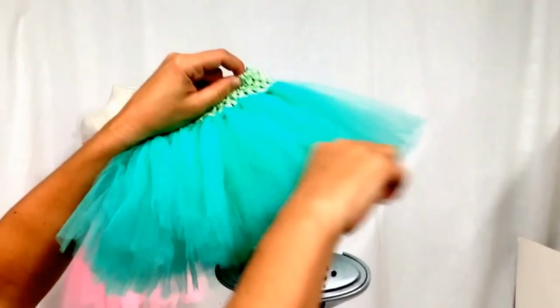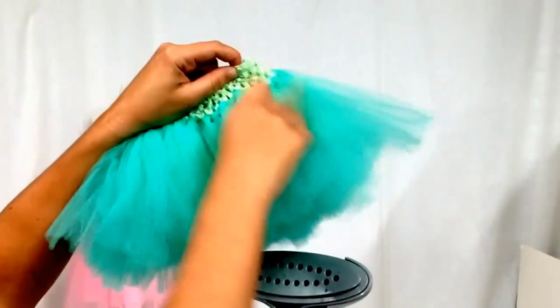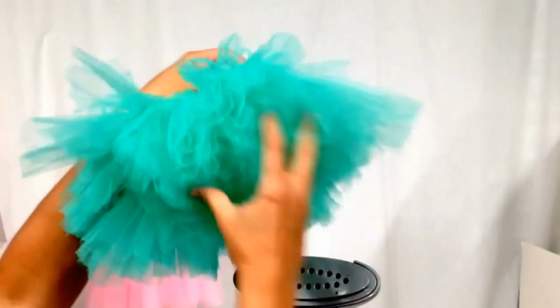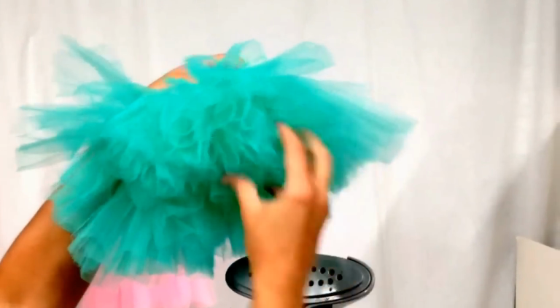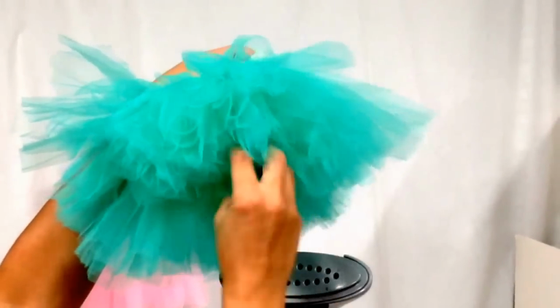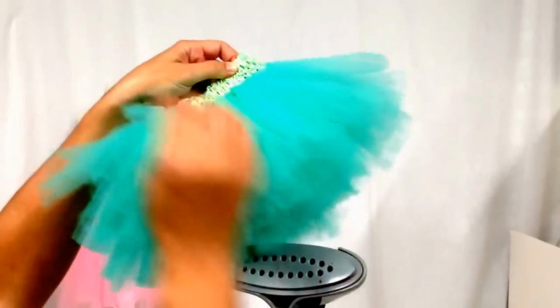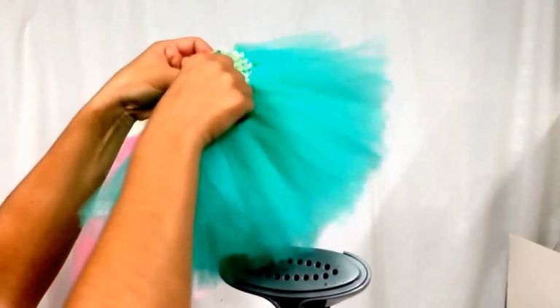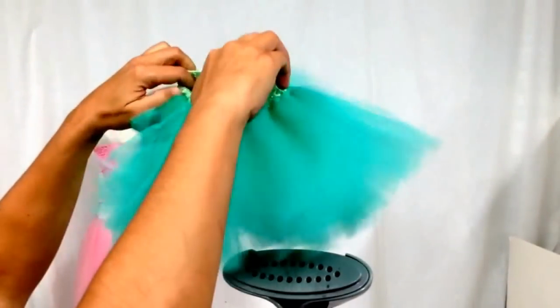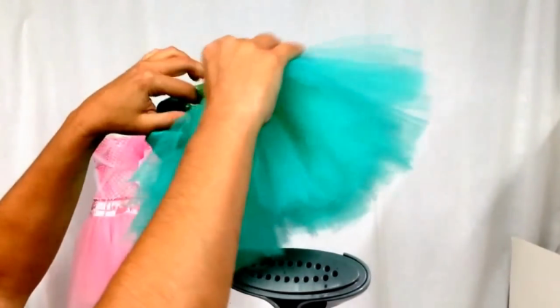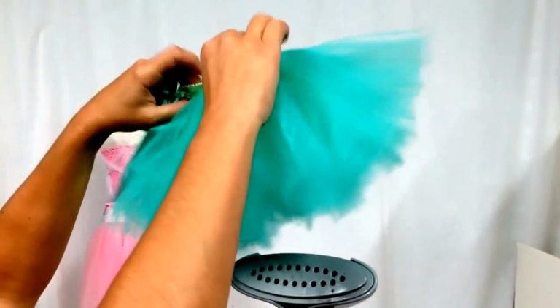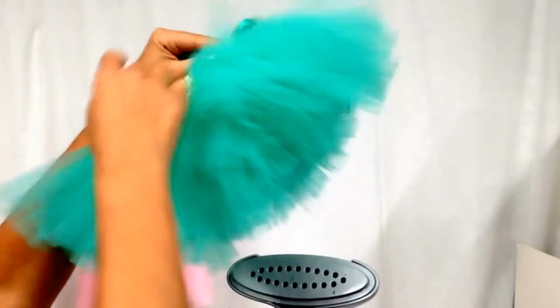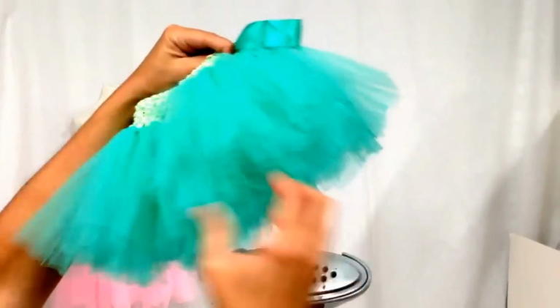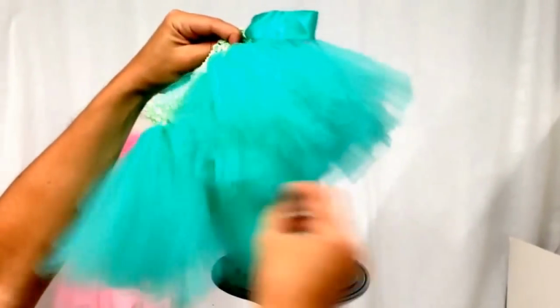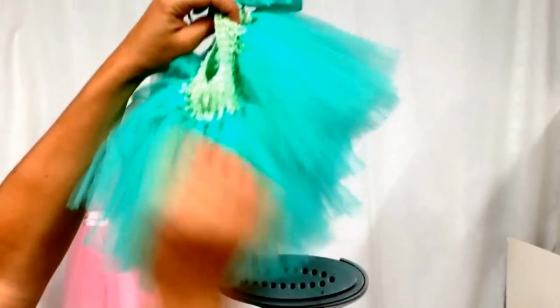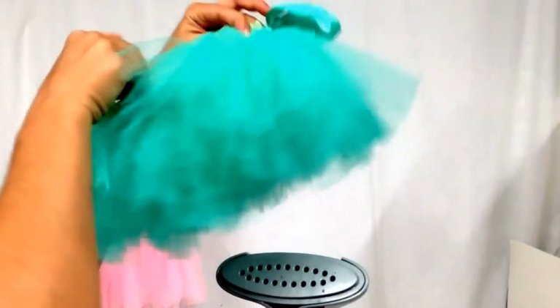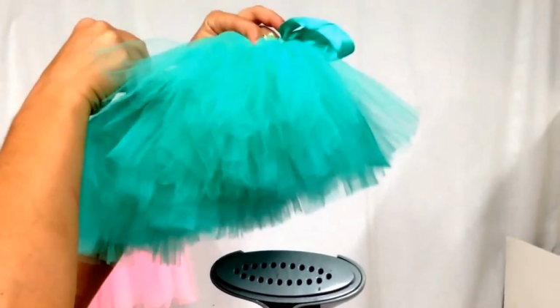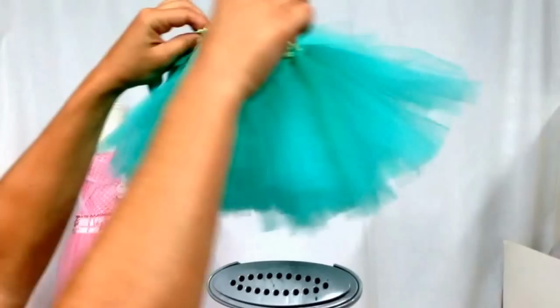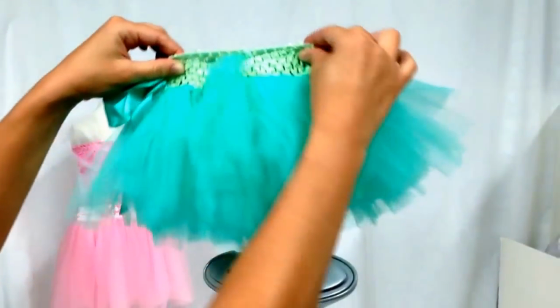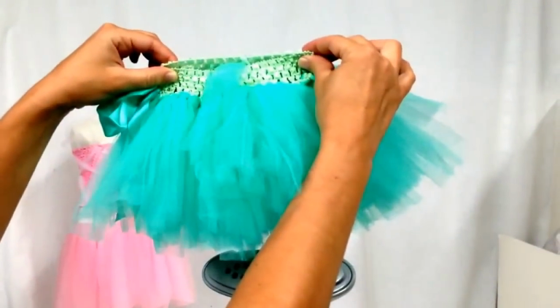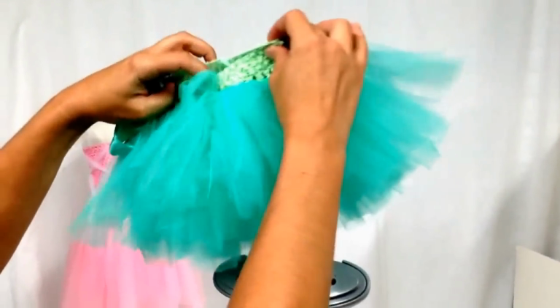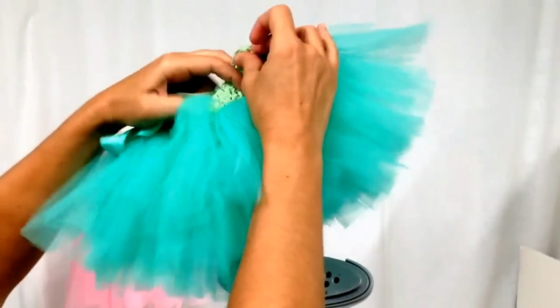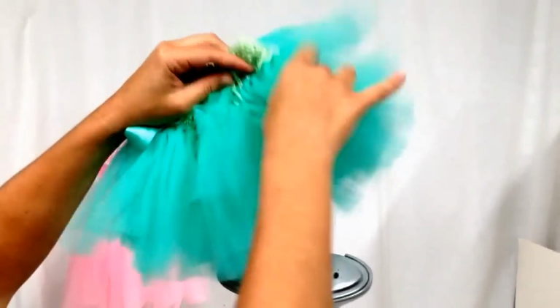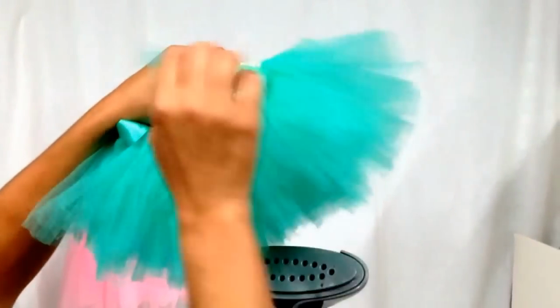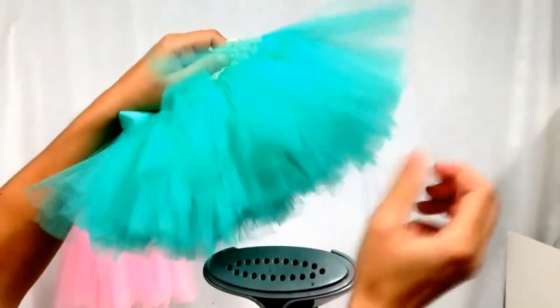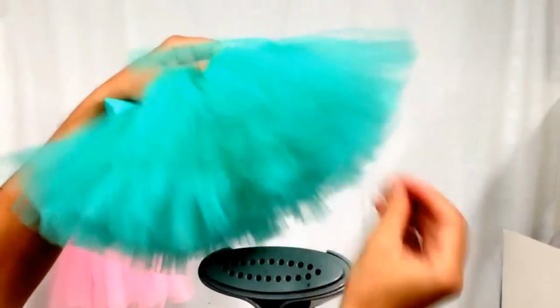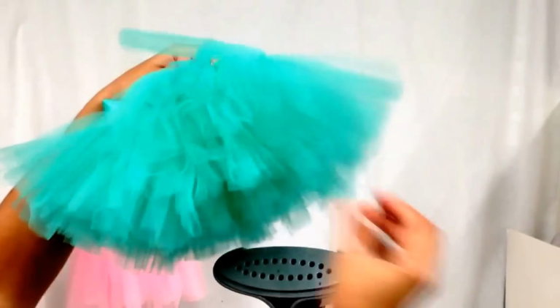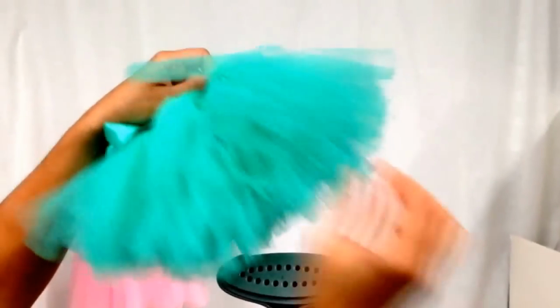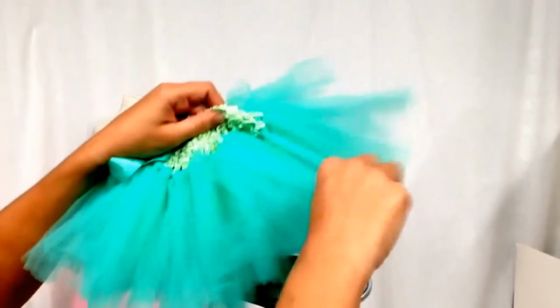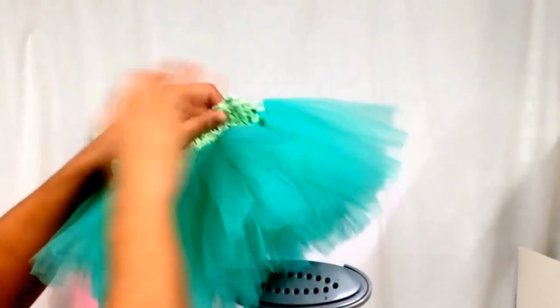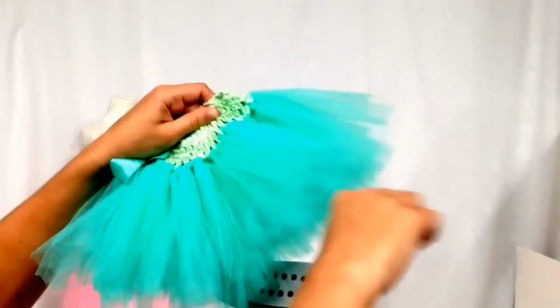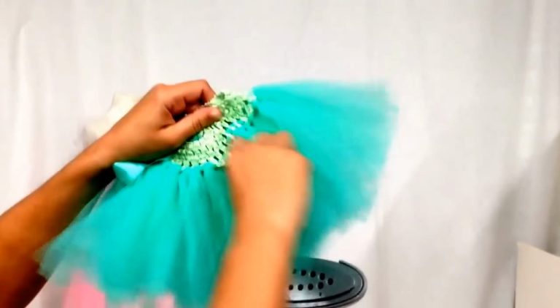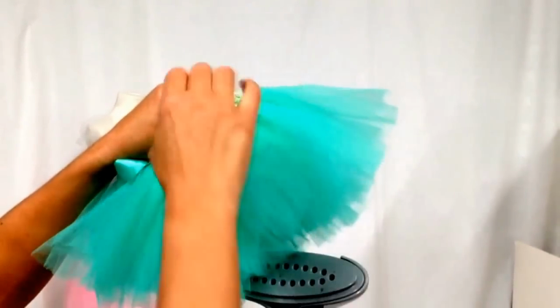Pull on the ends a little bit, and as you can see it's already starting to fluff up. From this side you can see the difference already. Just go around in a circle, pulling and combing through.